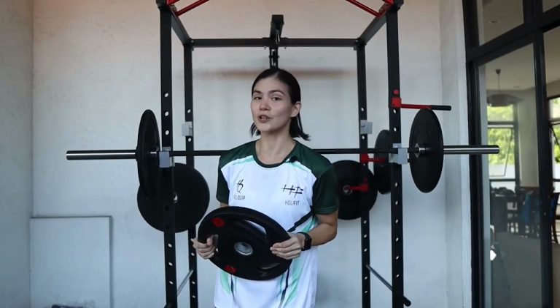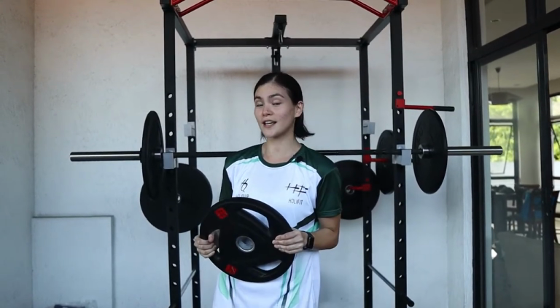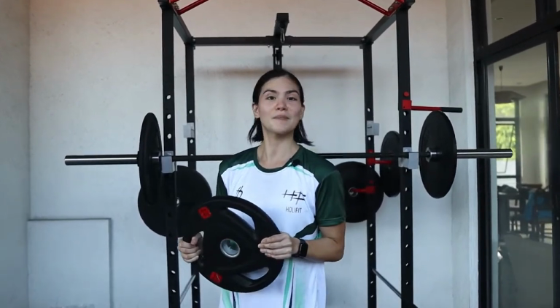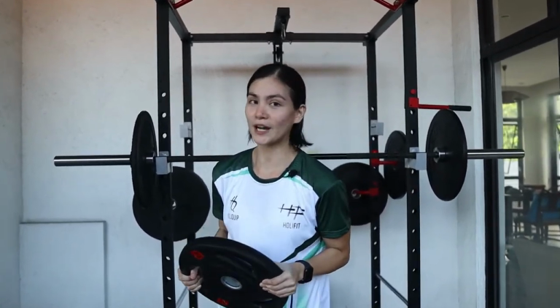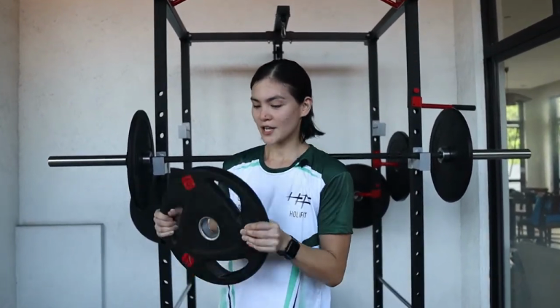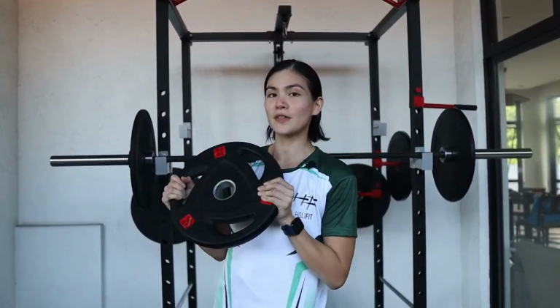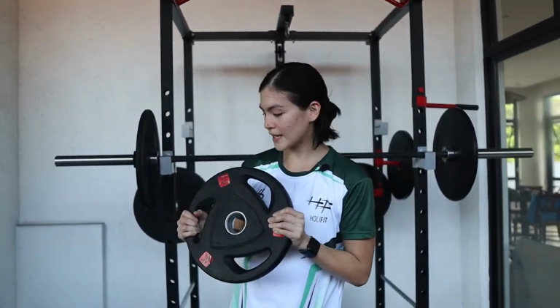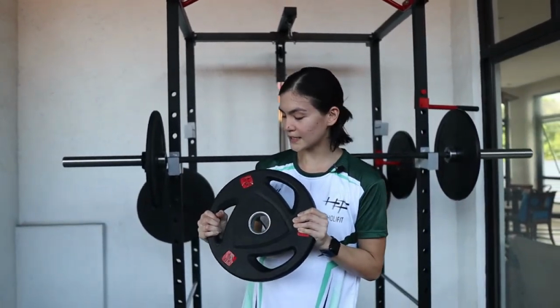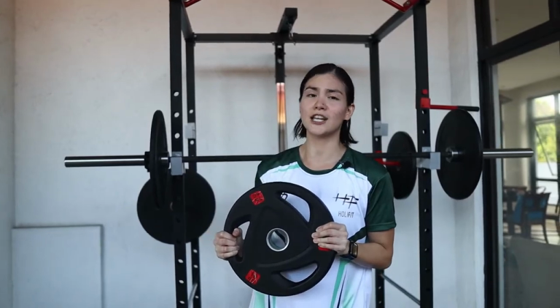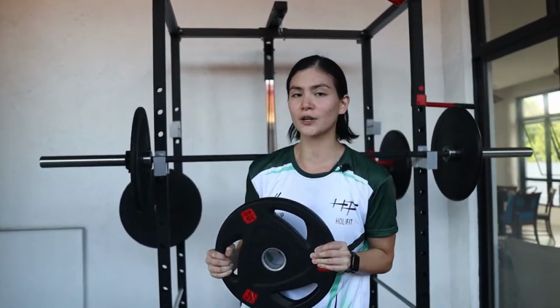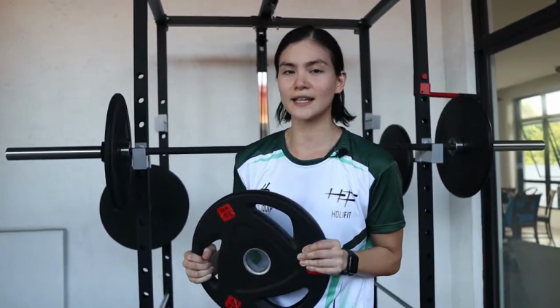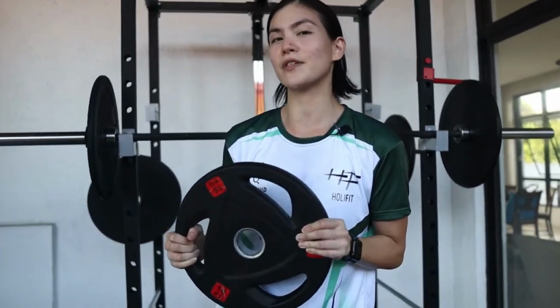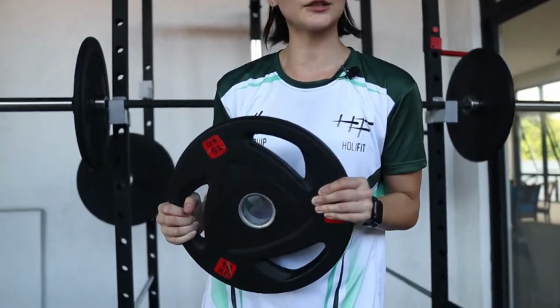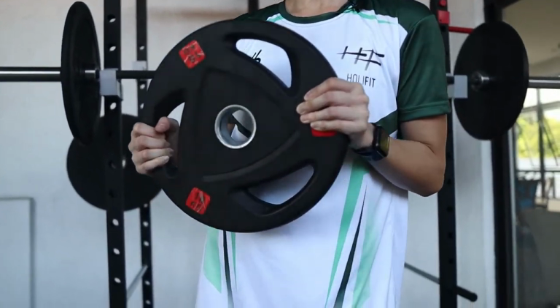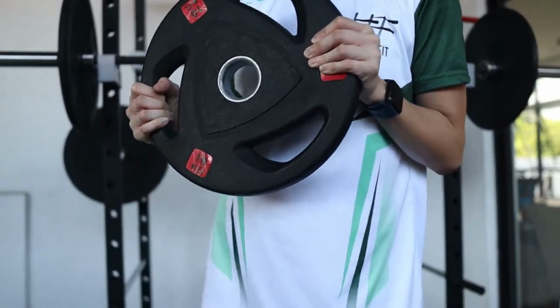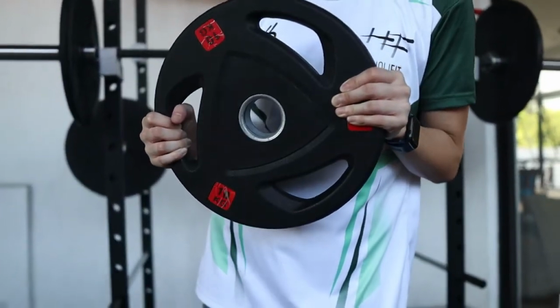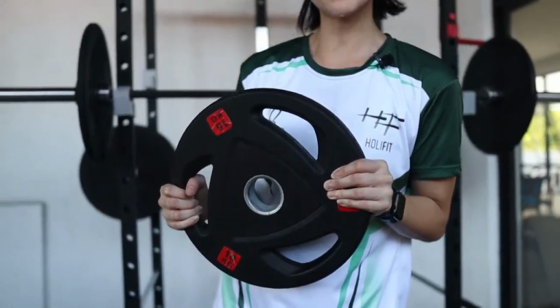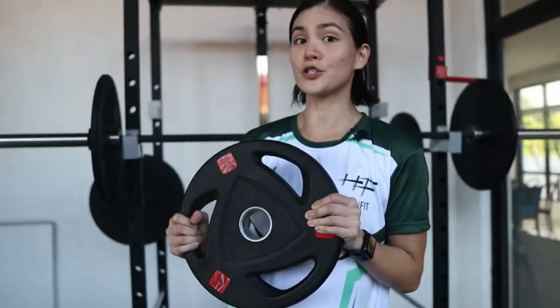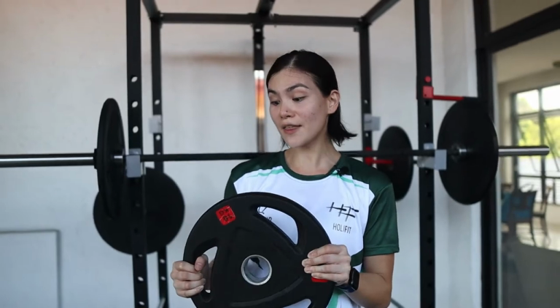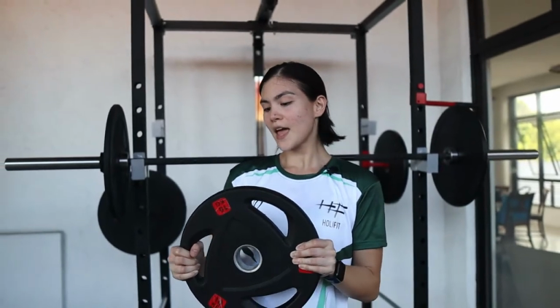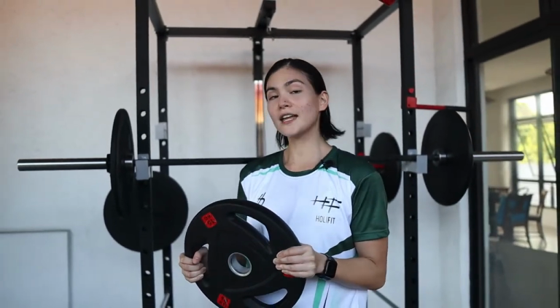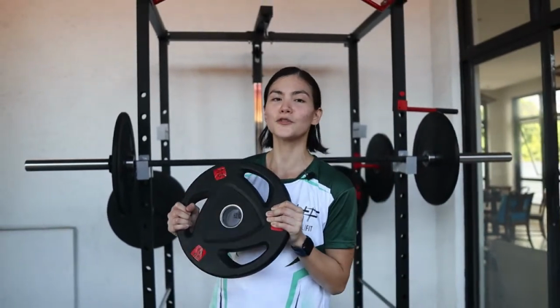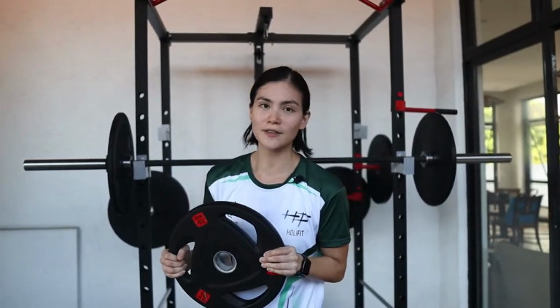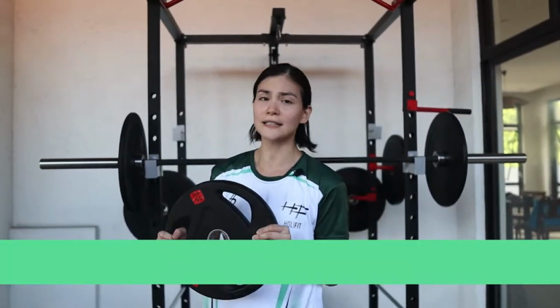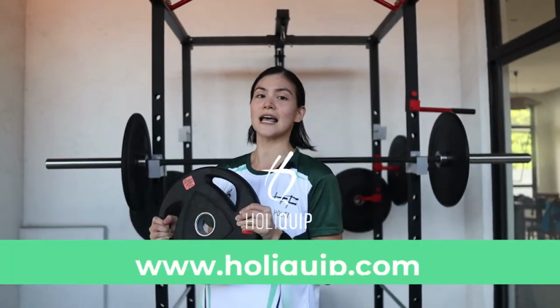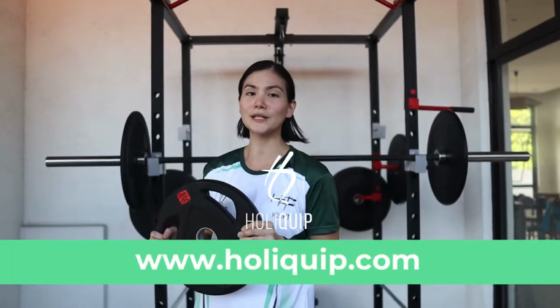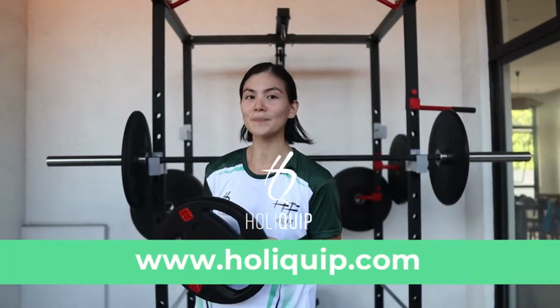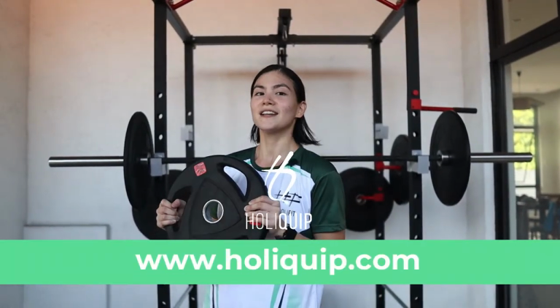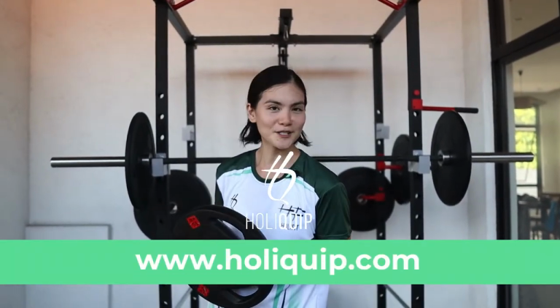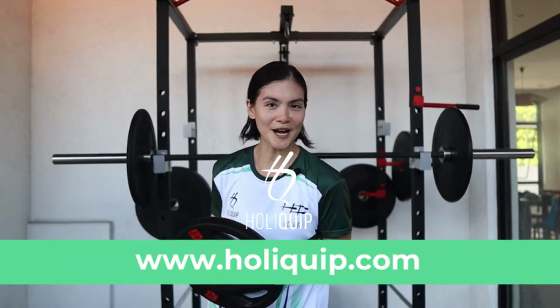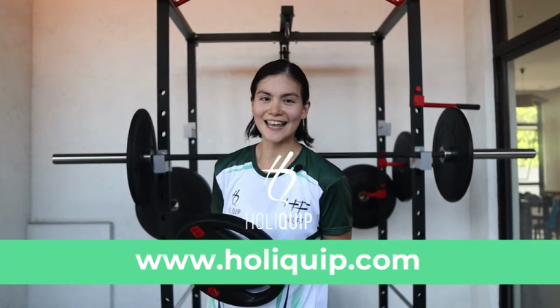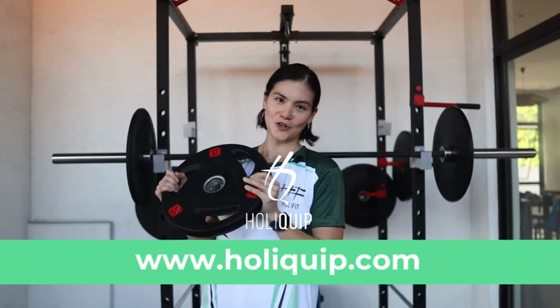I hope you enjoyed my workout. So this is the 10 kg. You can always get something lighter or something heavier depending on your strength. And don't forget to check us out. Tag us at HolyQuip. Share this to your friends and enjoy.